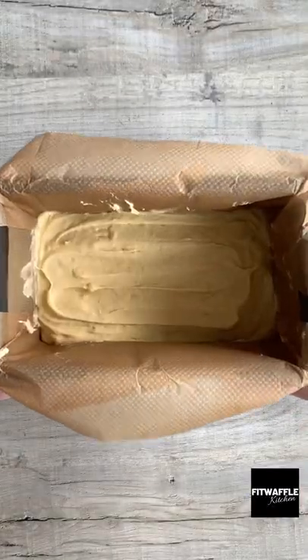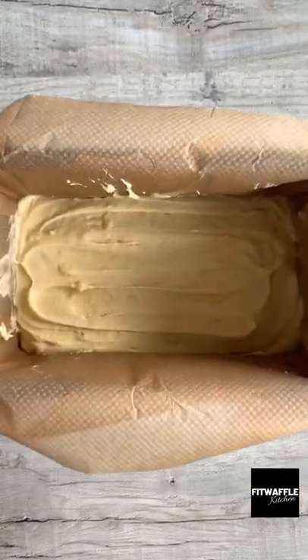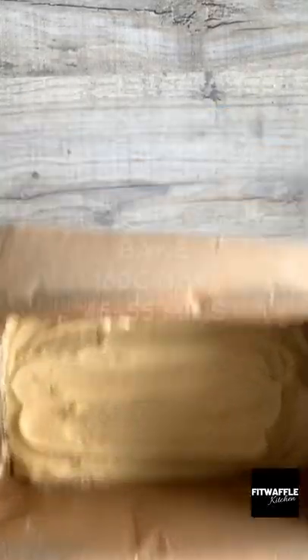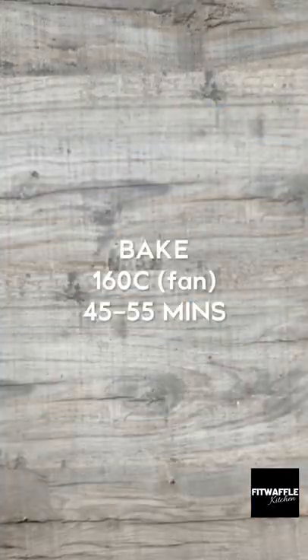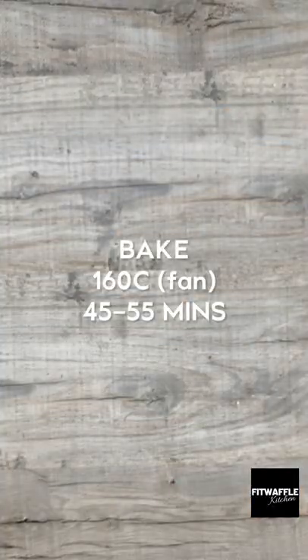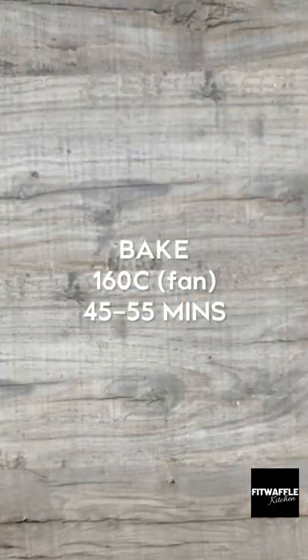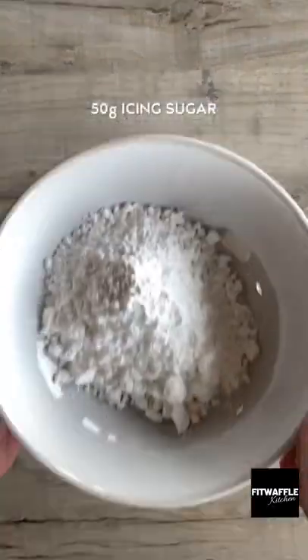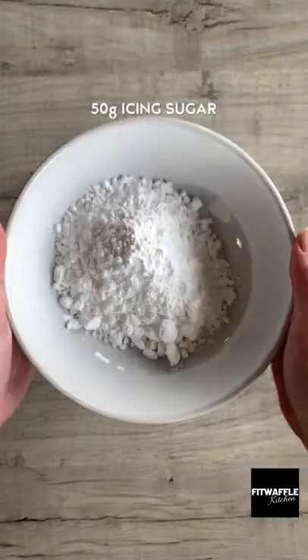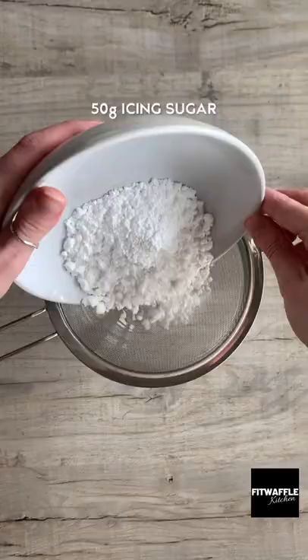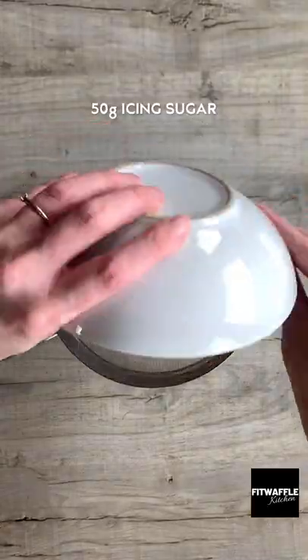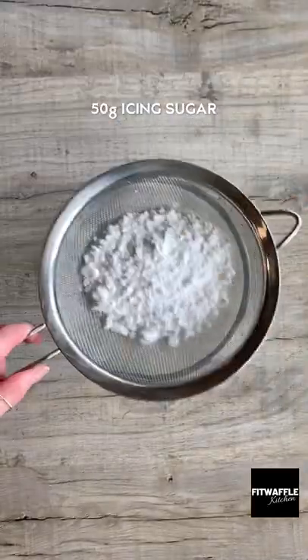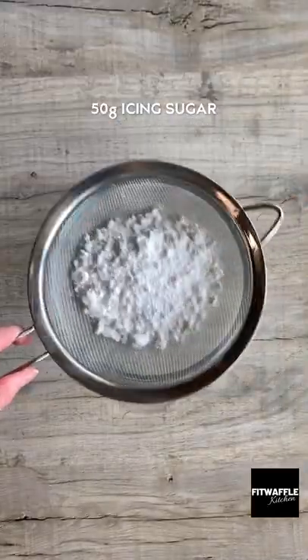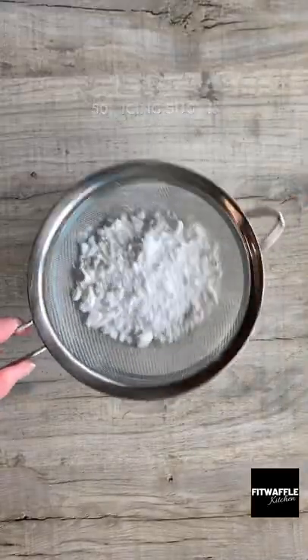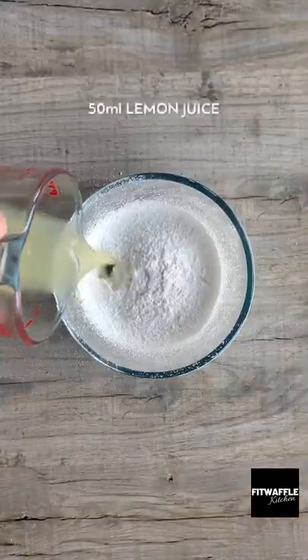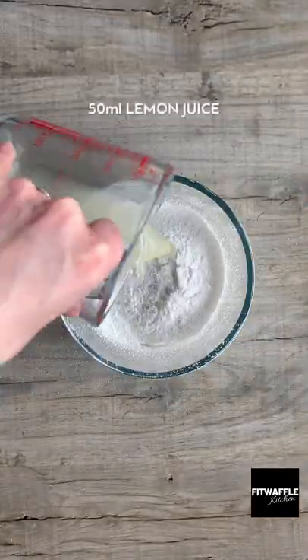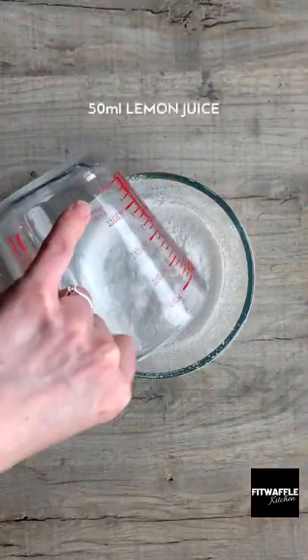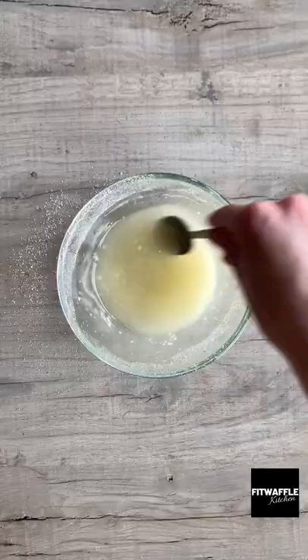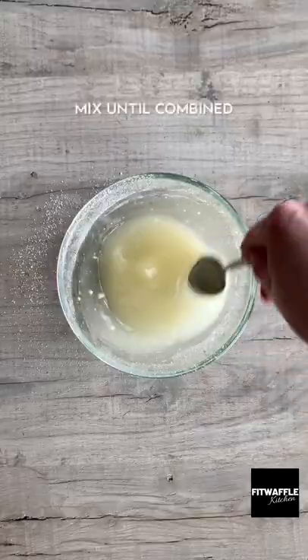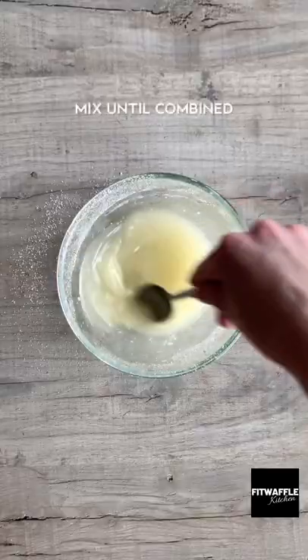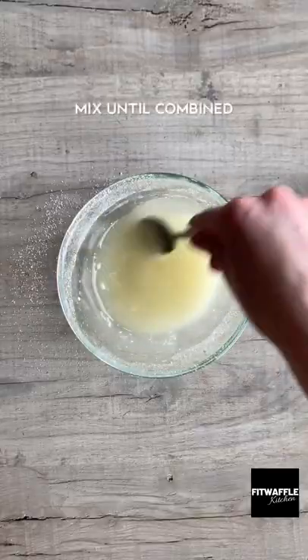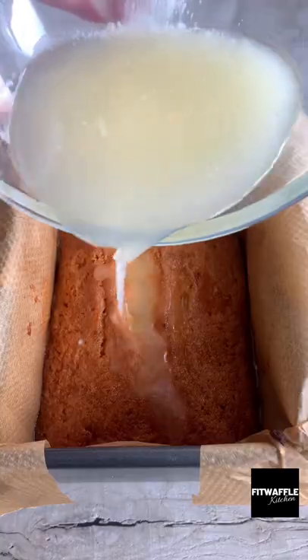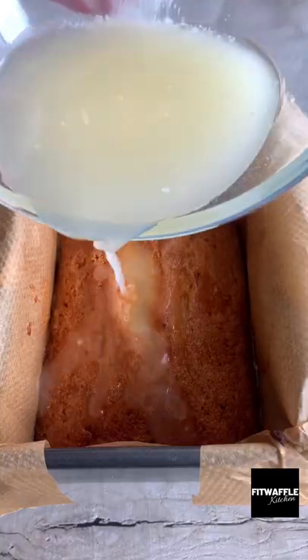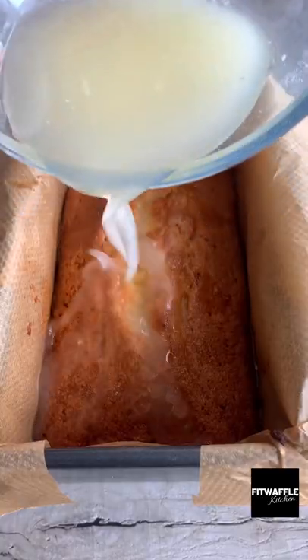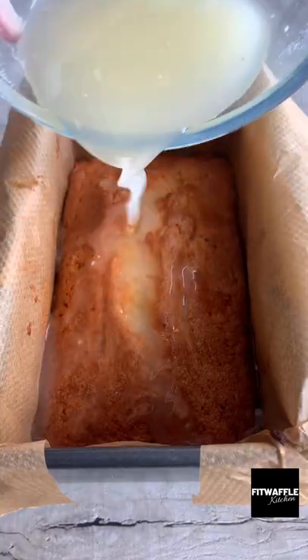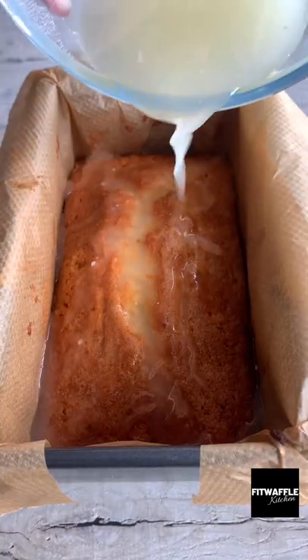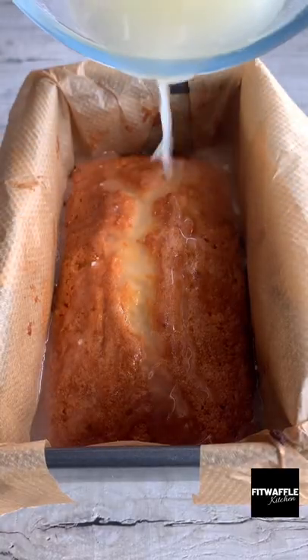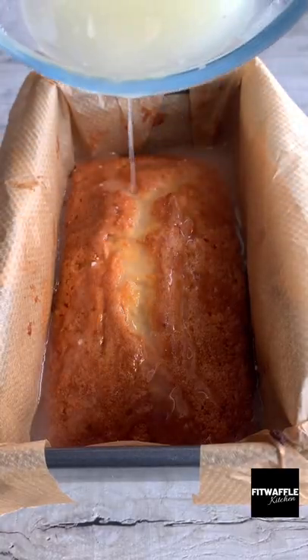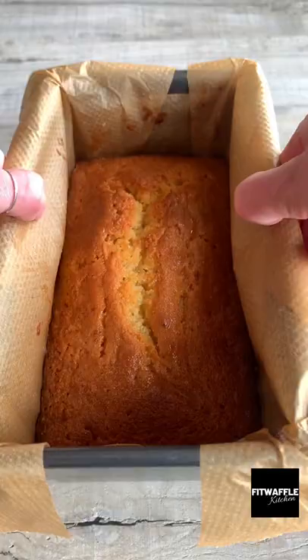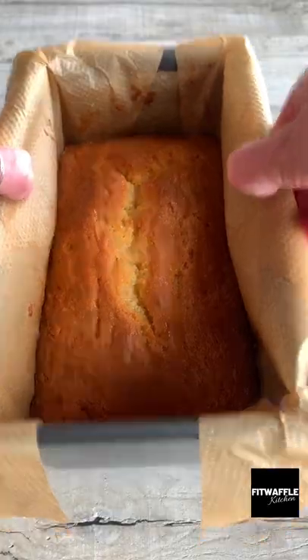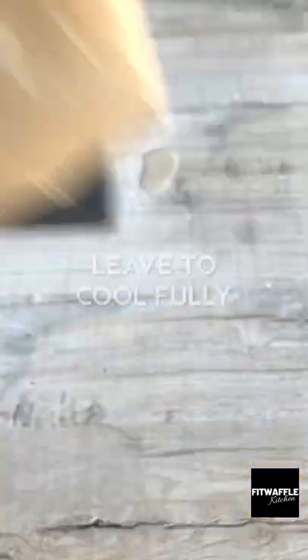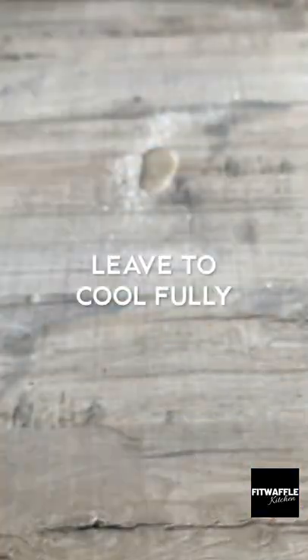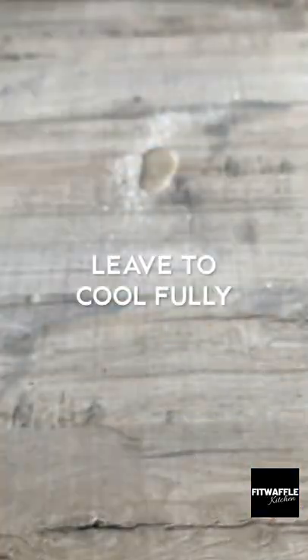Next, mix together icing sugar and lemon juice for the syrup and pour this over the cake whilst it's still warm. It will soak into the cake and make it super moist and tangy.